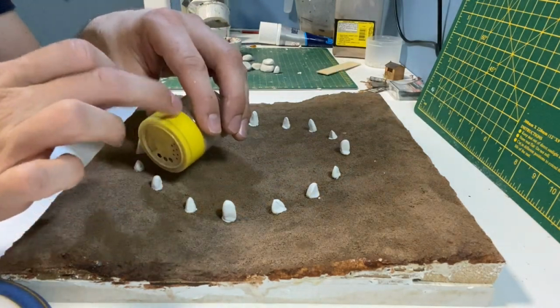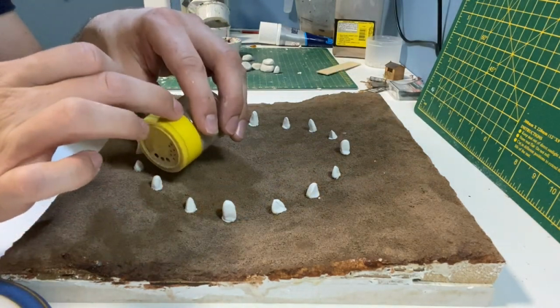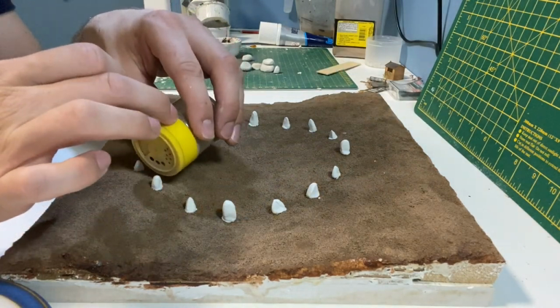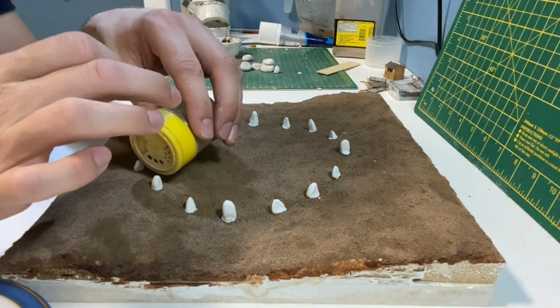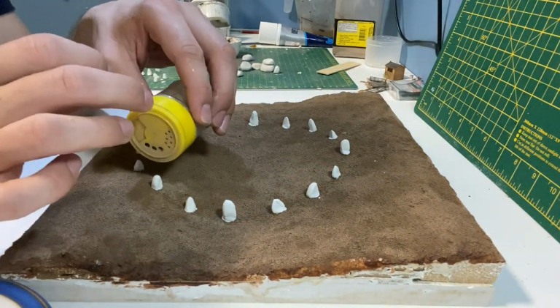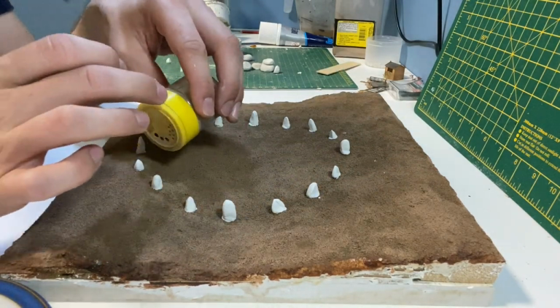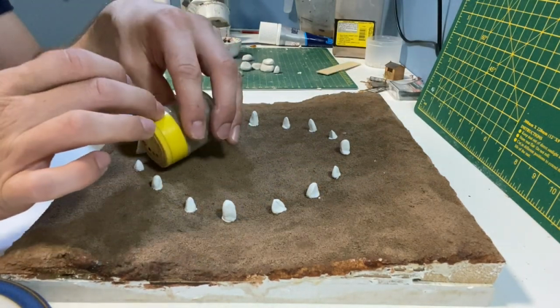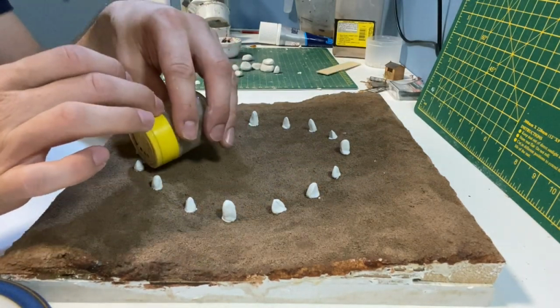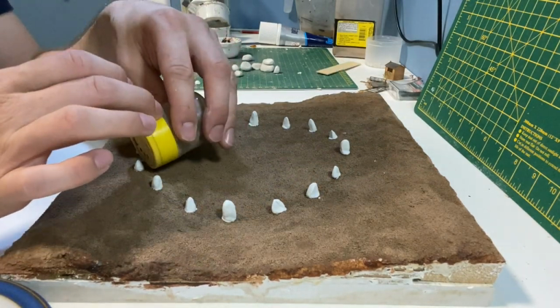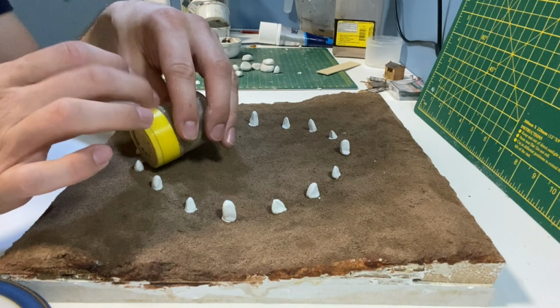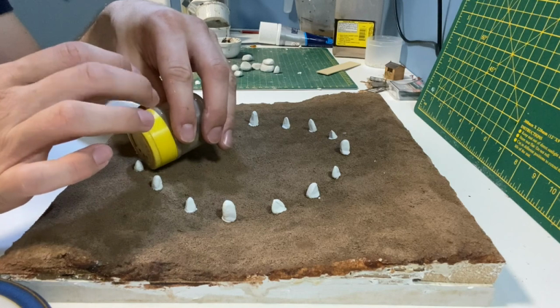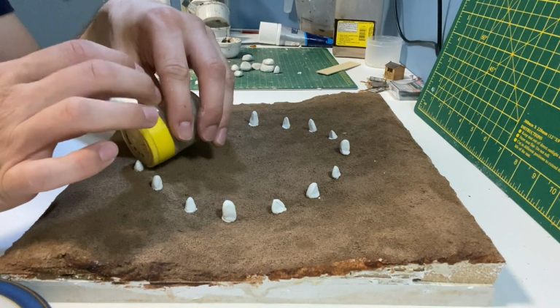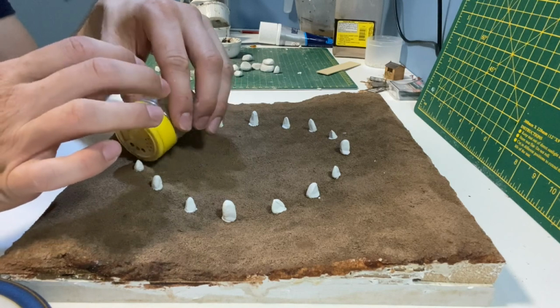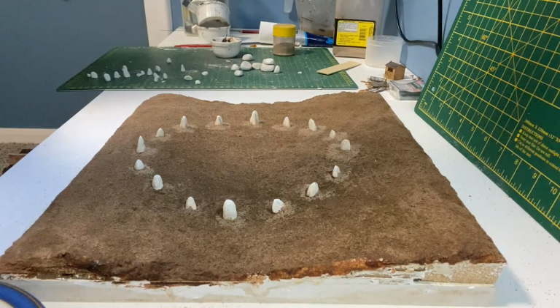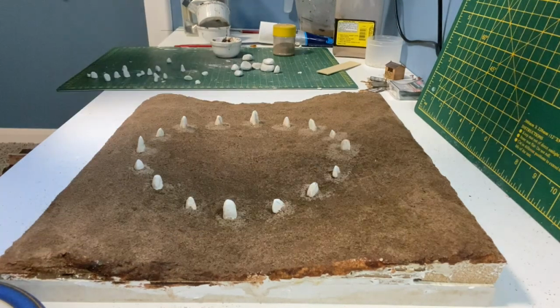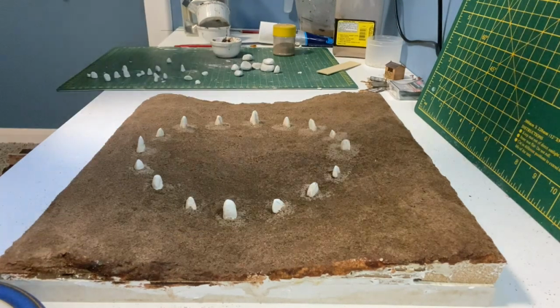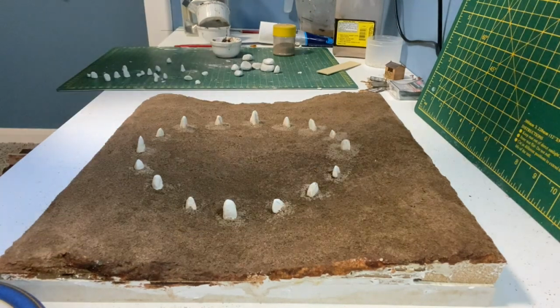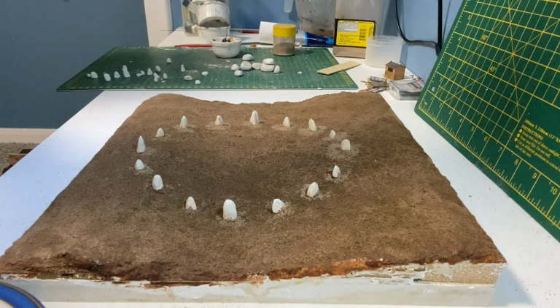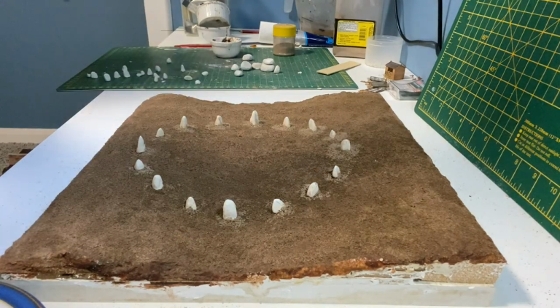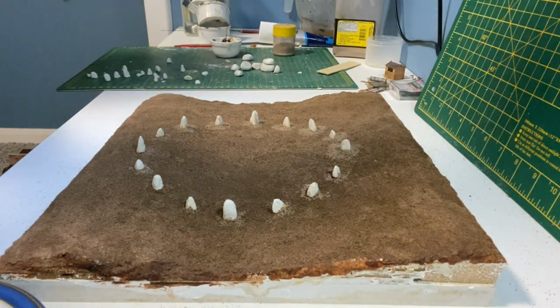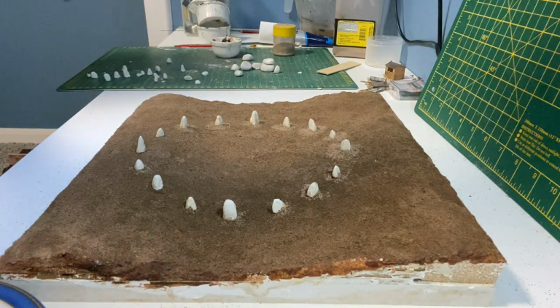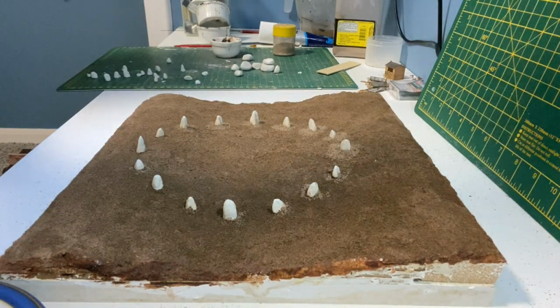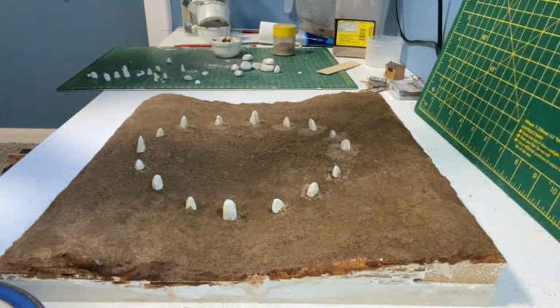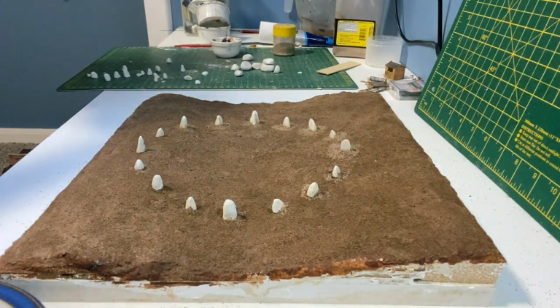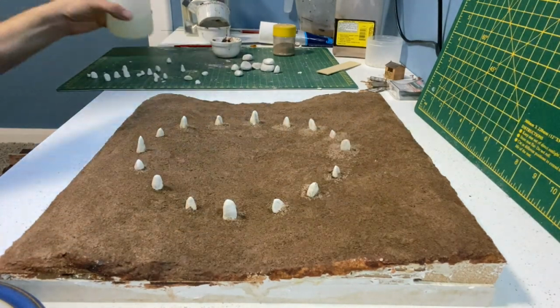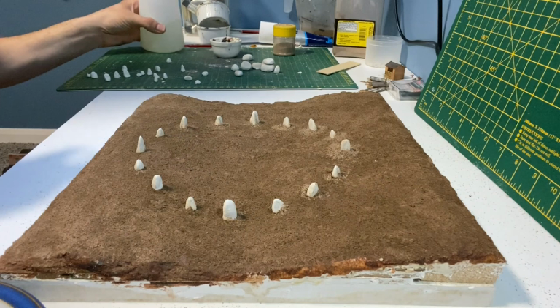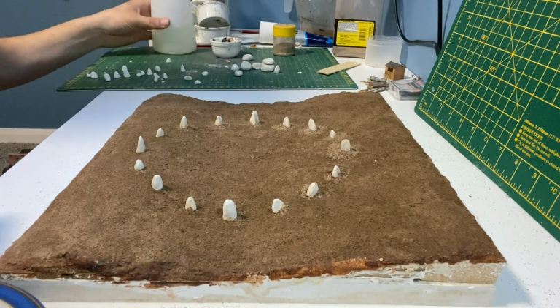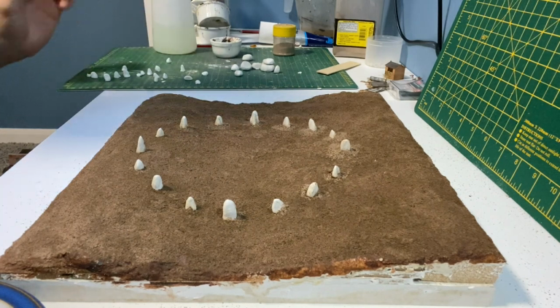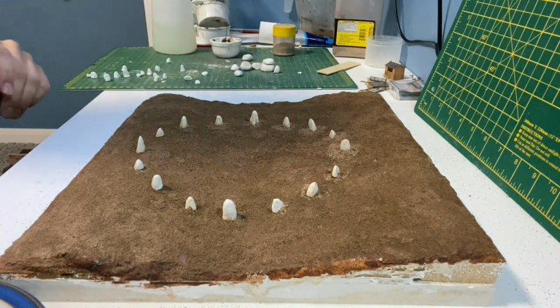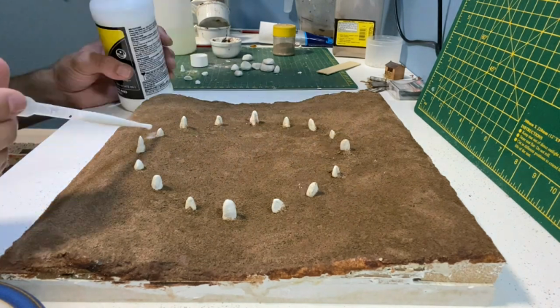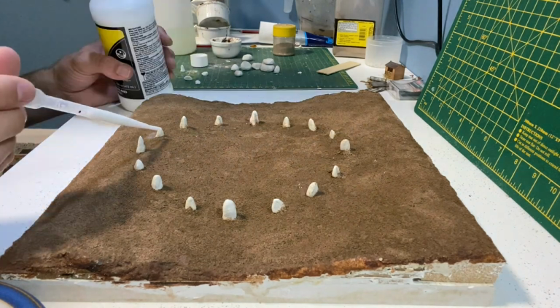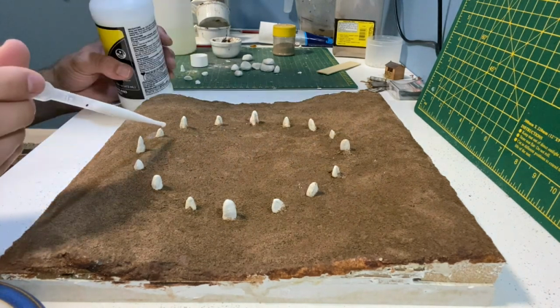I use a small amount of earth texture around the stones just to cover any gaps. Another quick spray of watered down washing up liquid and then scenic cement holds the earth in place.